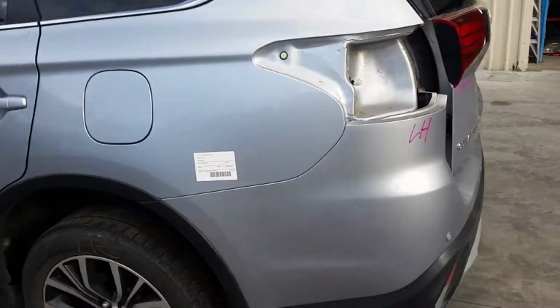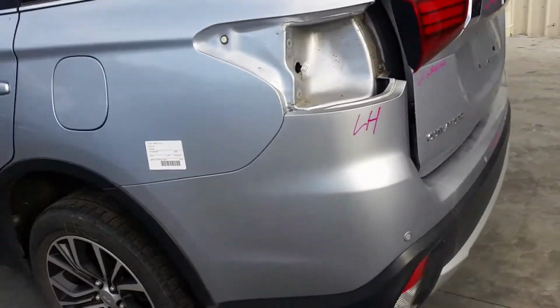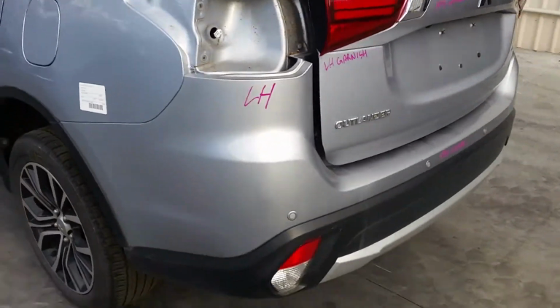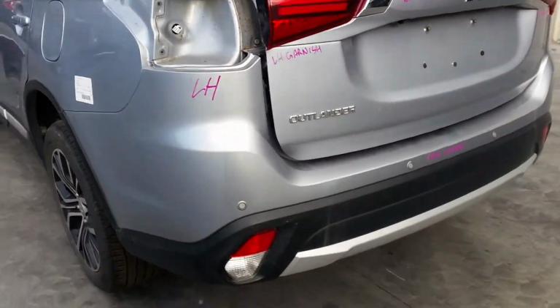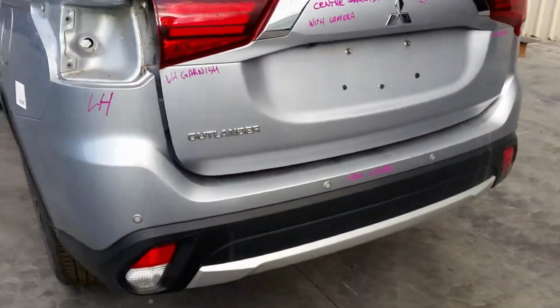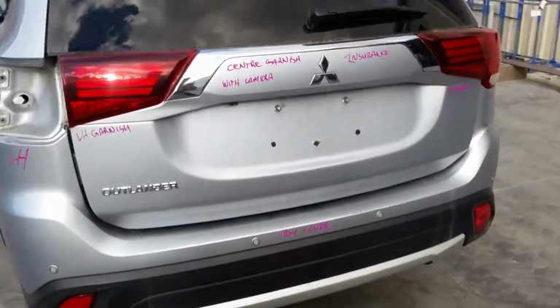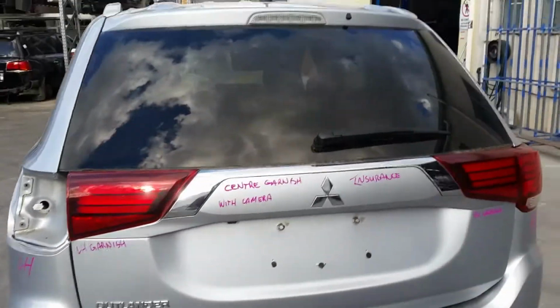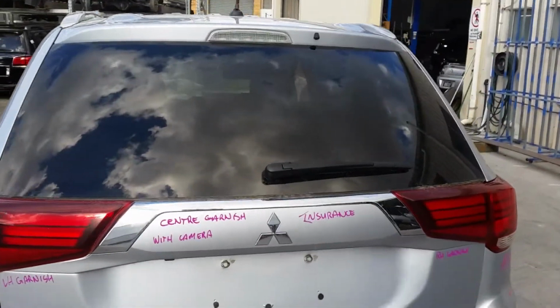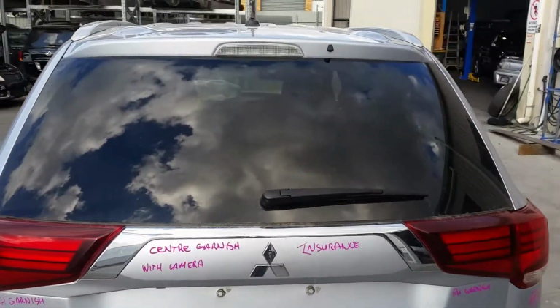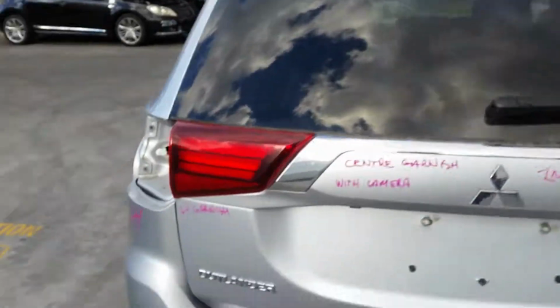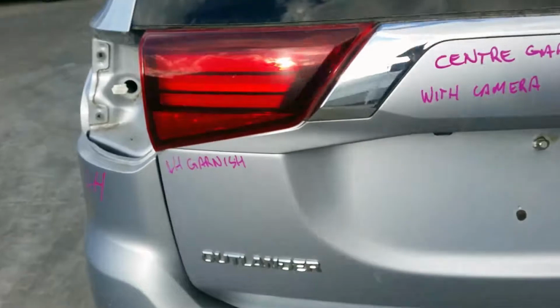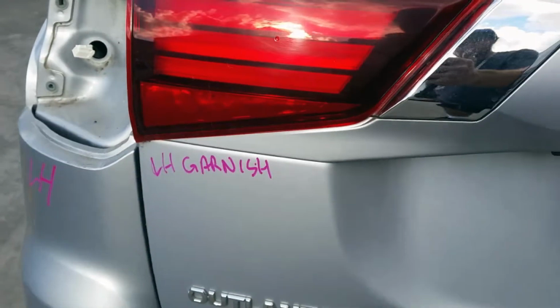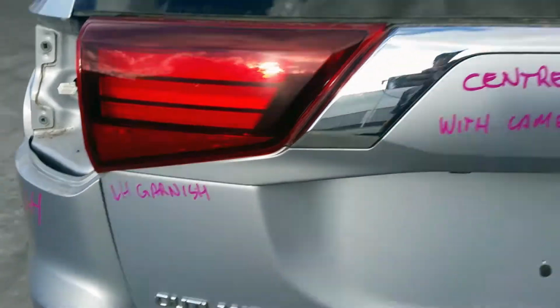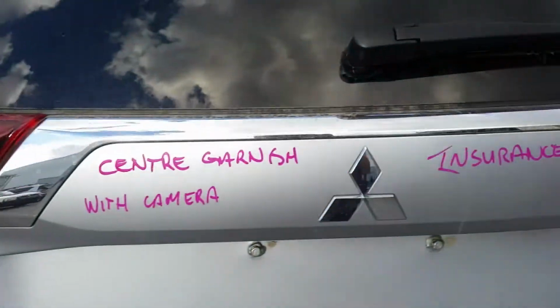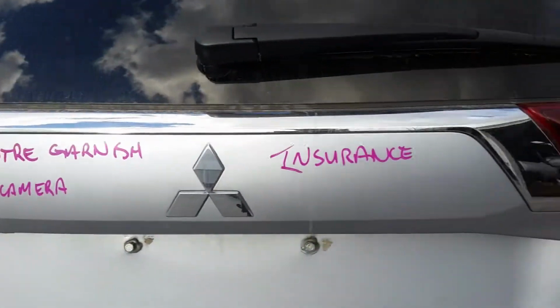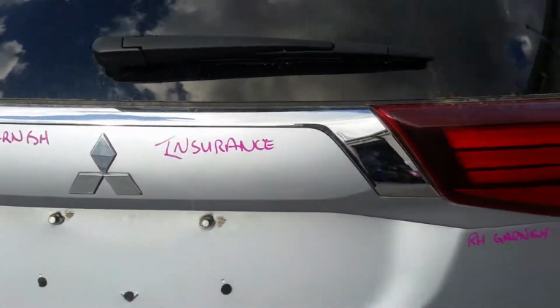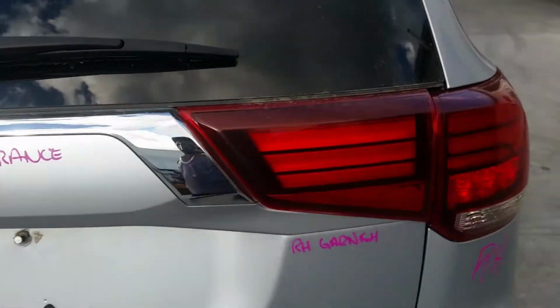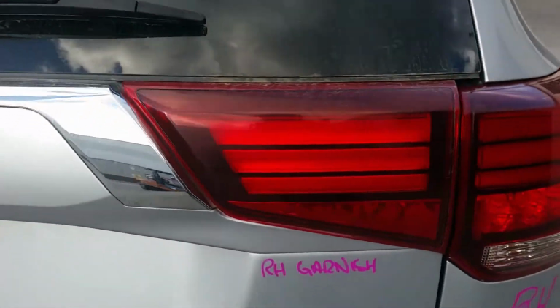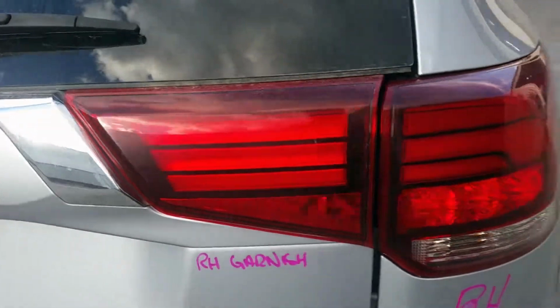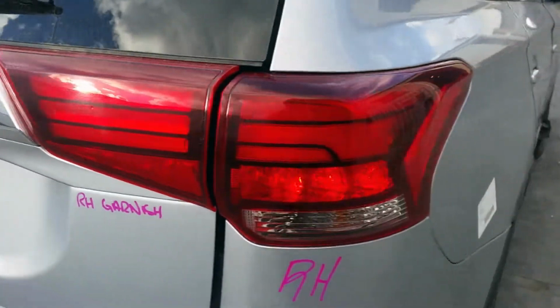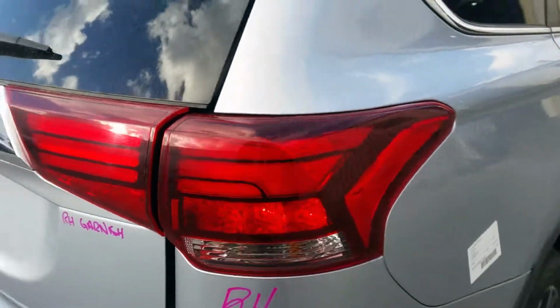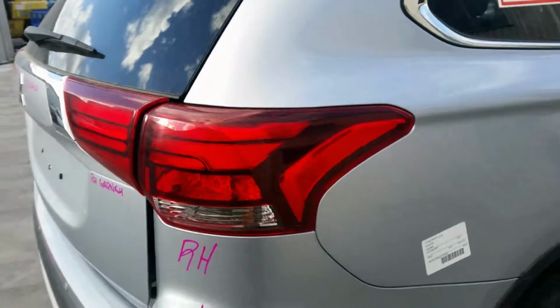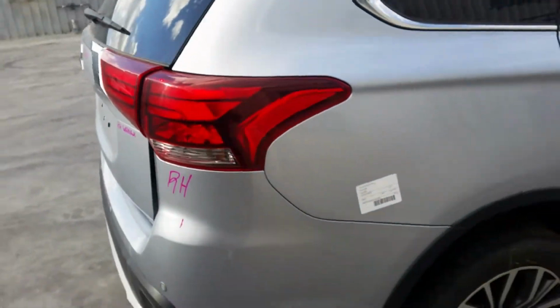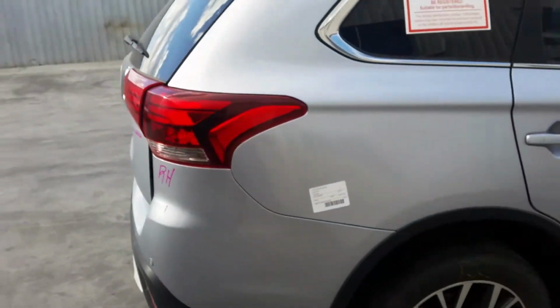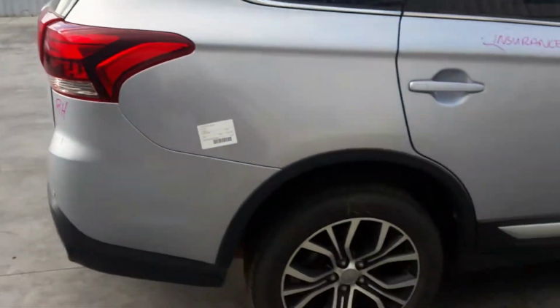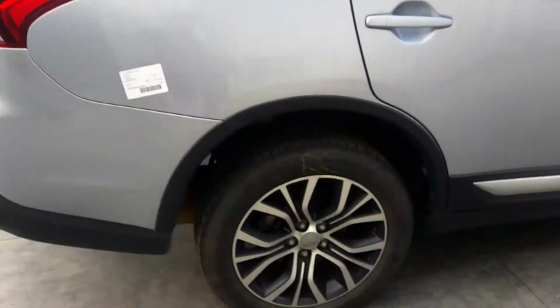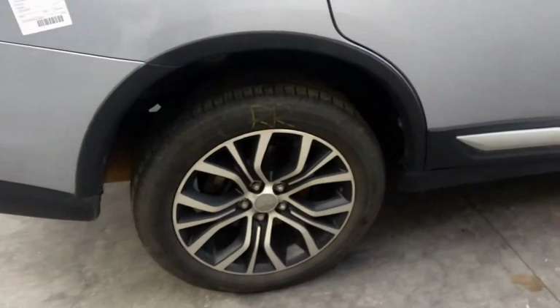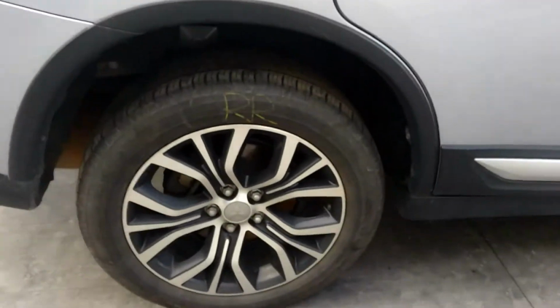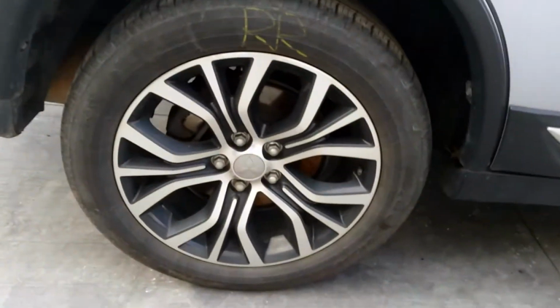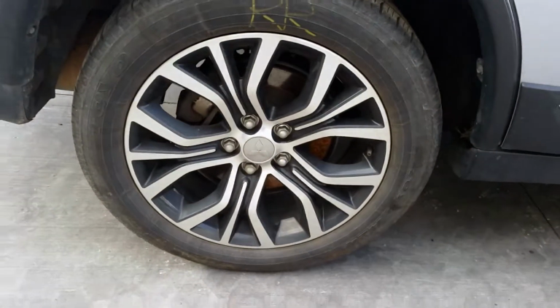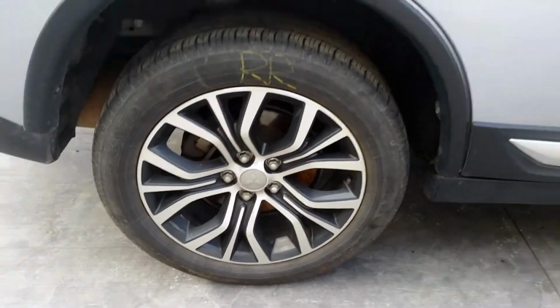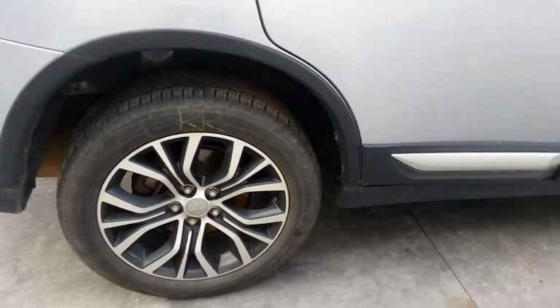It's got a tidy rear bumper cover. Tailgate appears to have no damage. Have the left tailgate garnish, centre garnish with camera, right tailgate garnish, right tail light — all in good condition. Right rear 18-inch factory alloy mag with a good tyre.